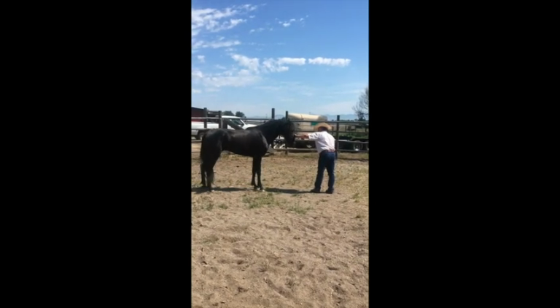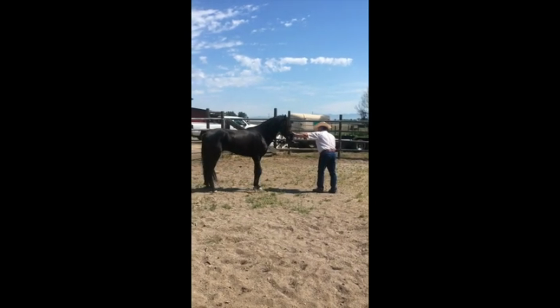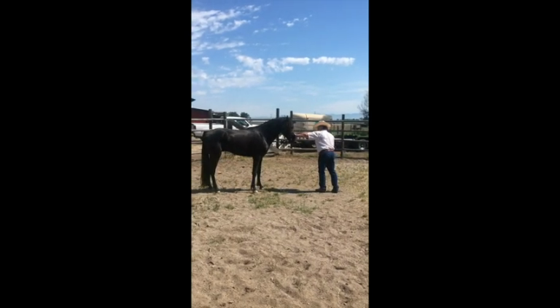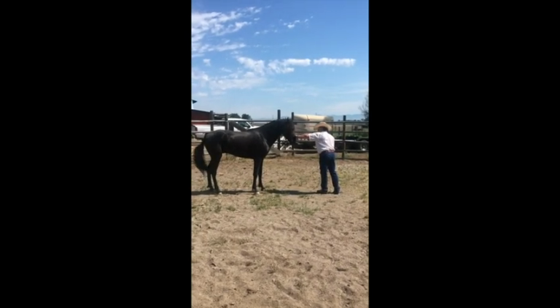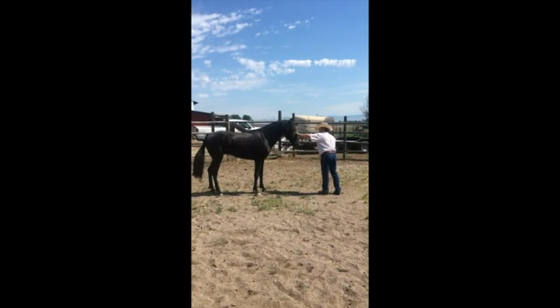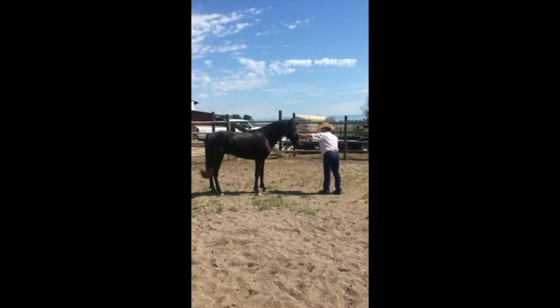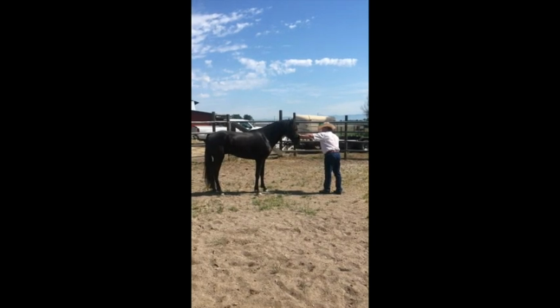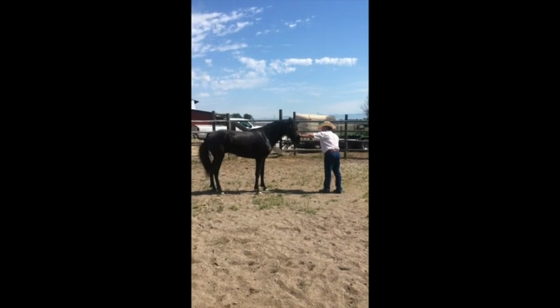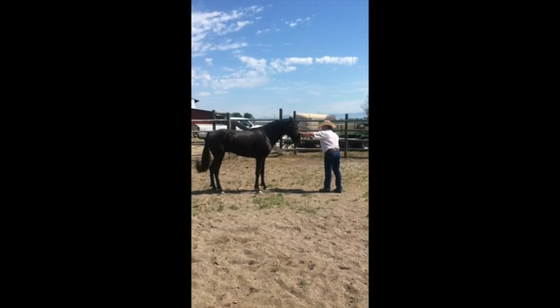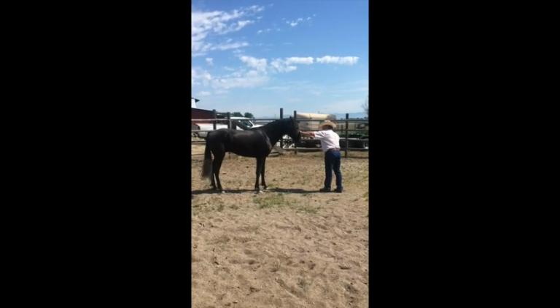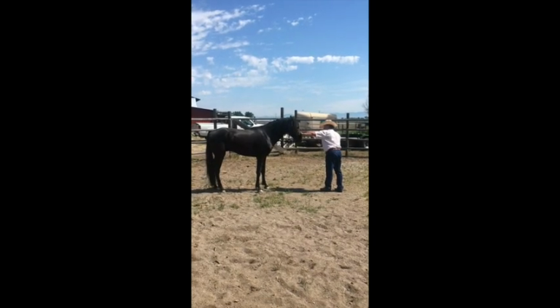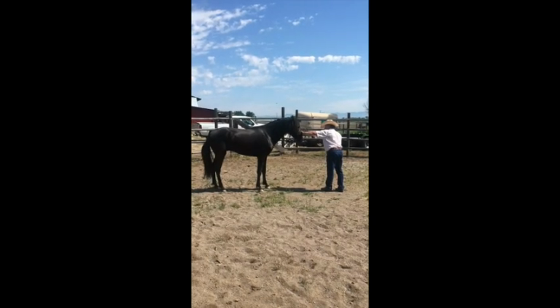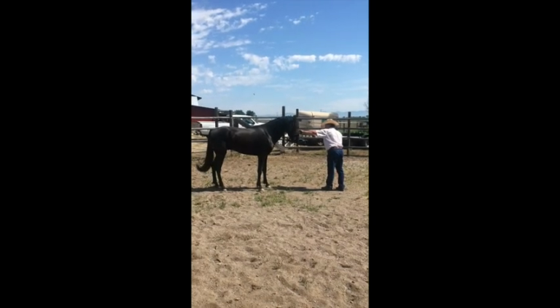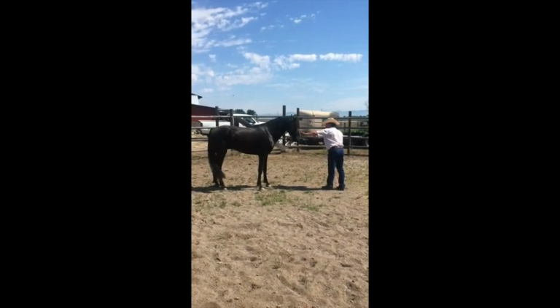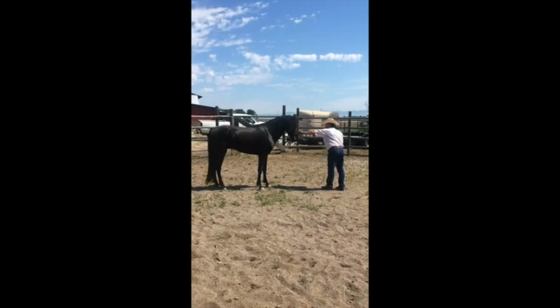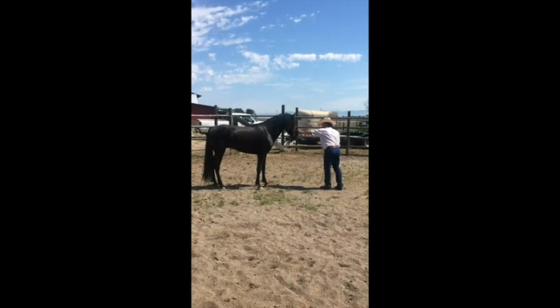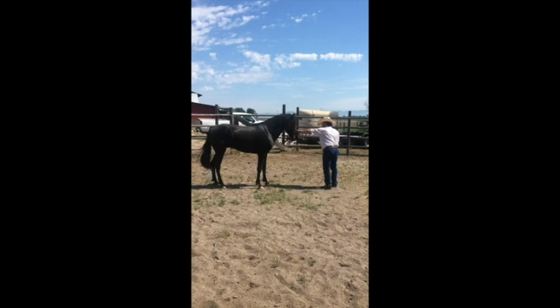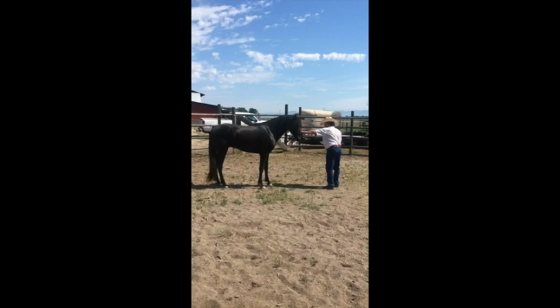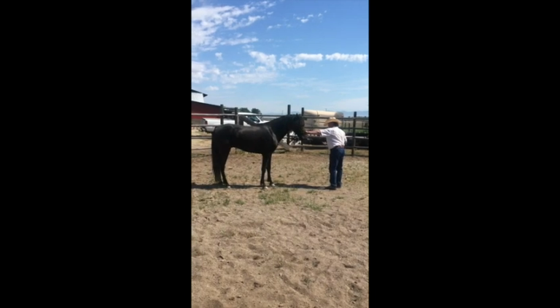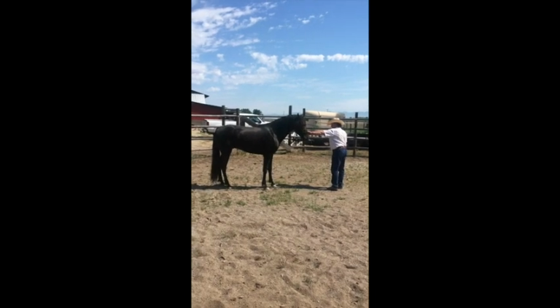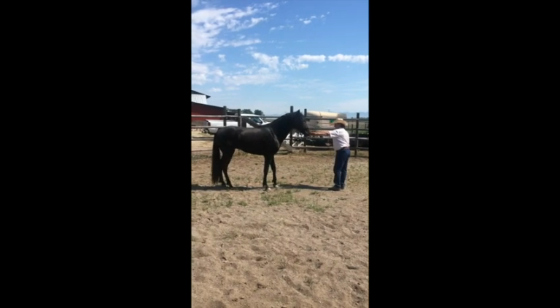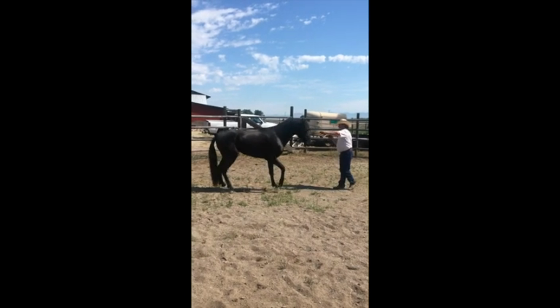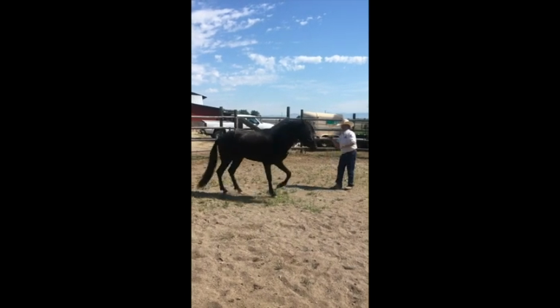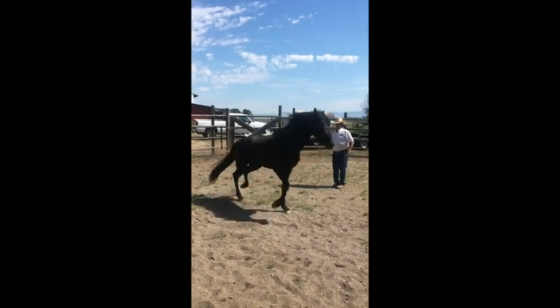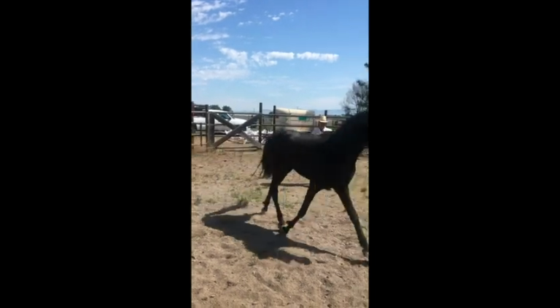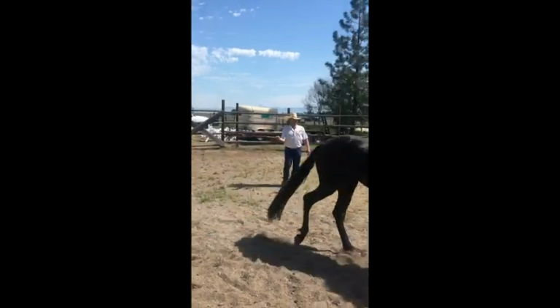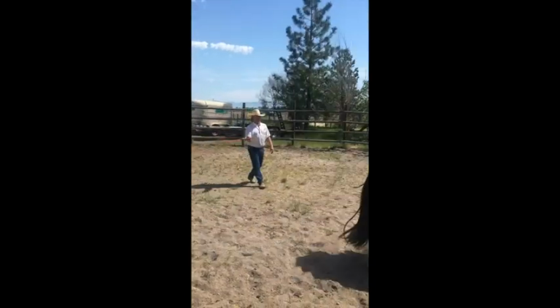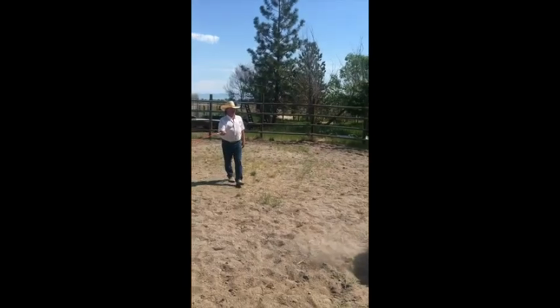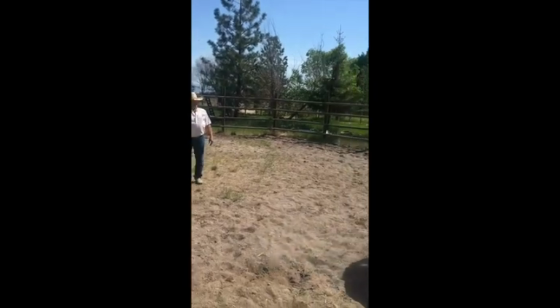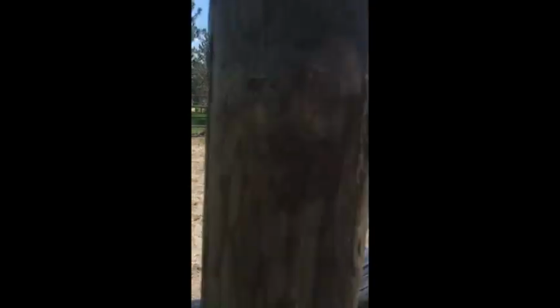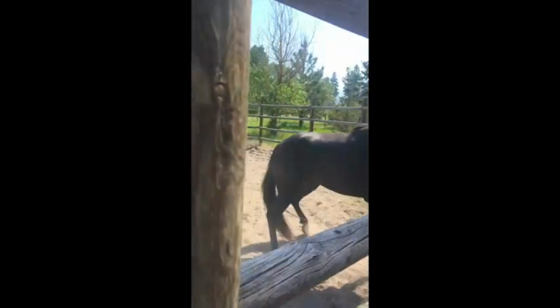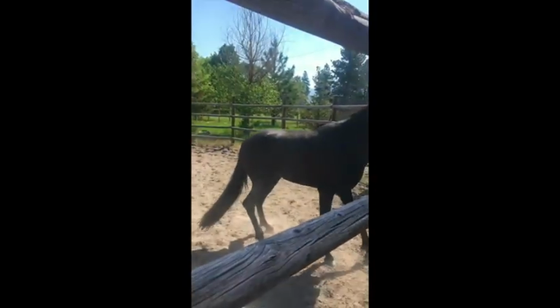Careful here. If you made a real sudden, quick, snappy move here, he may strike out with those fronts. We've got to be careful of that. I'll just present the whip to the shoulder here. Make sure he goes the direction we send him.